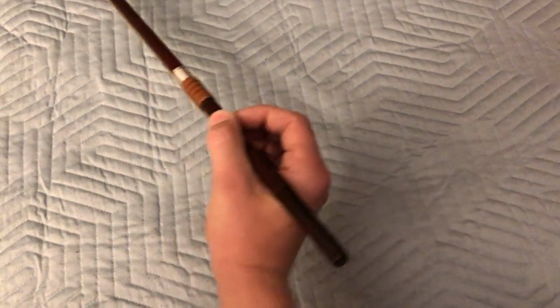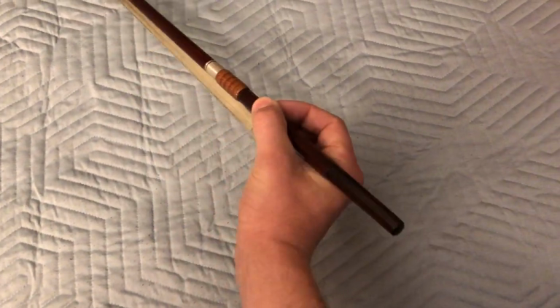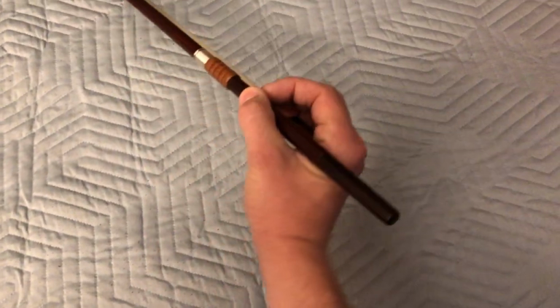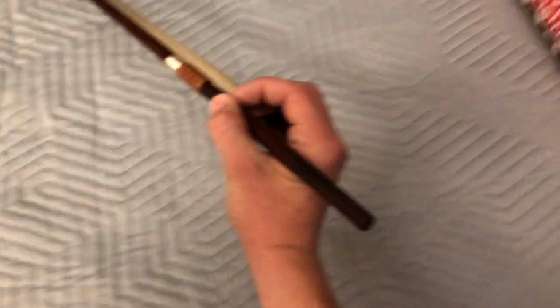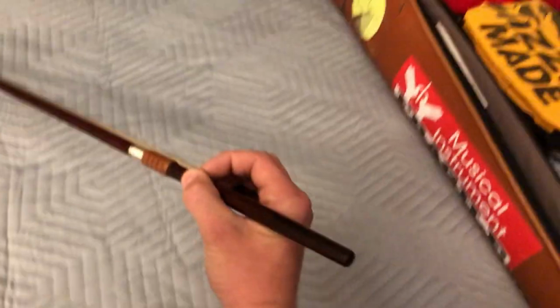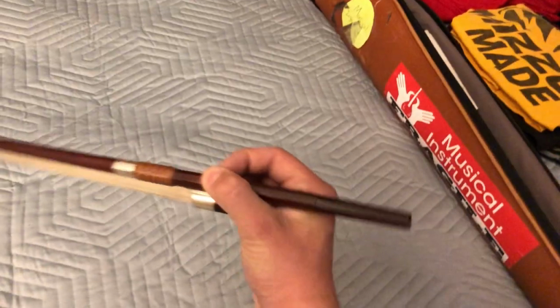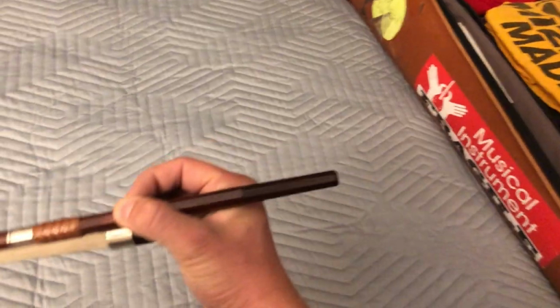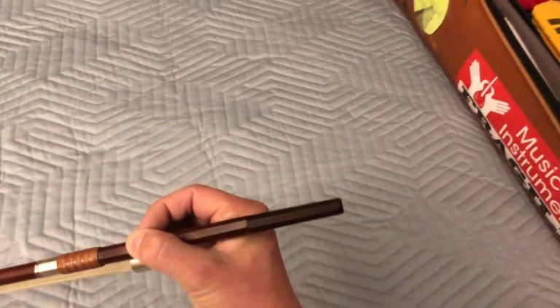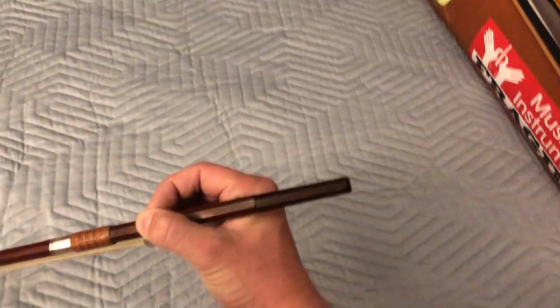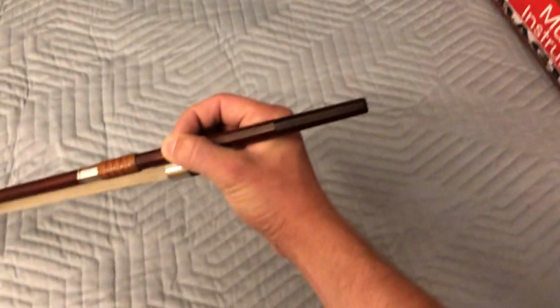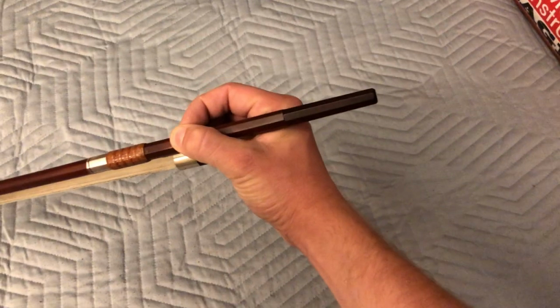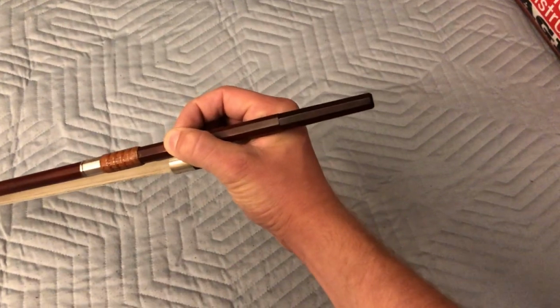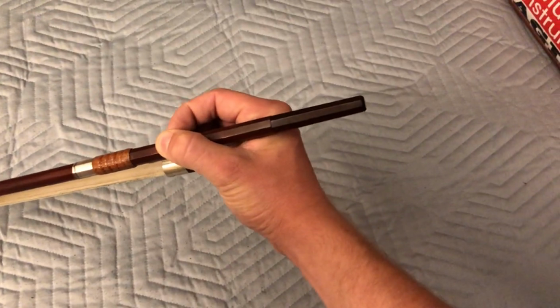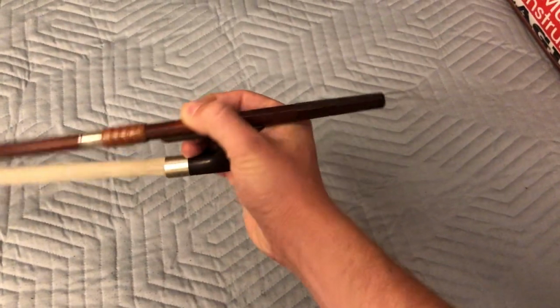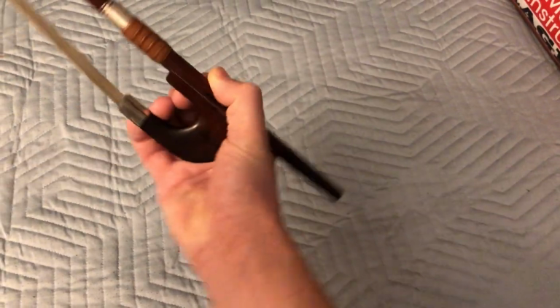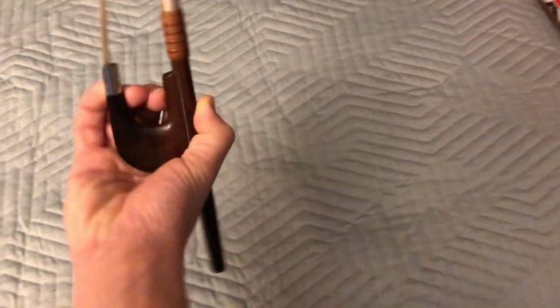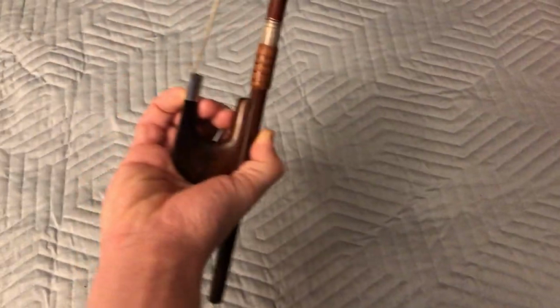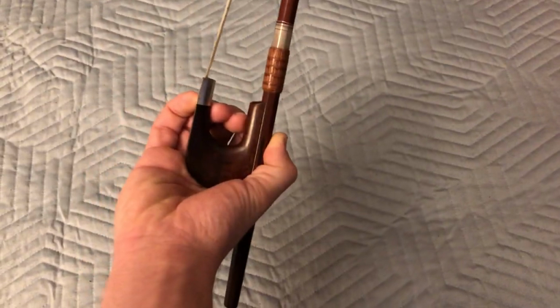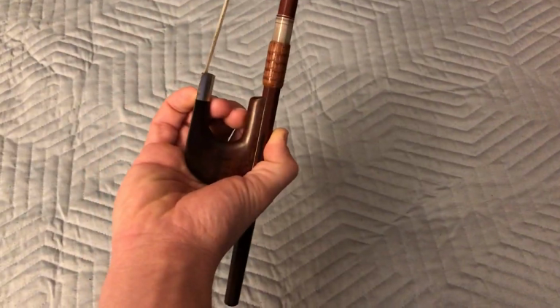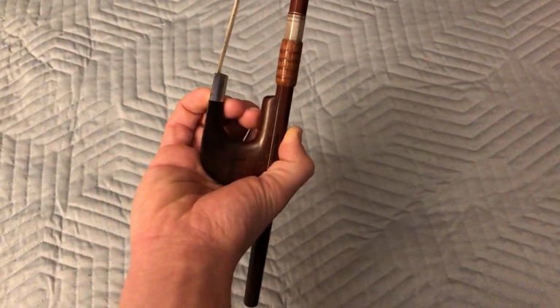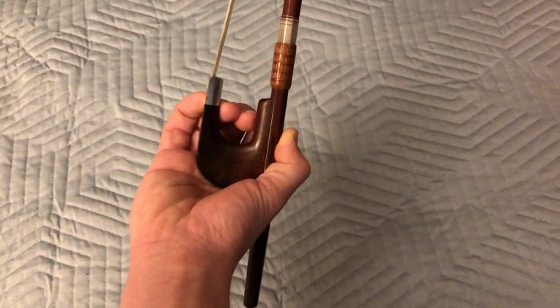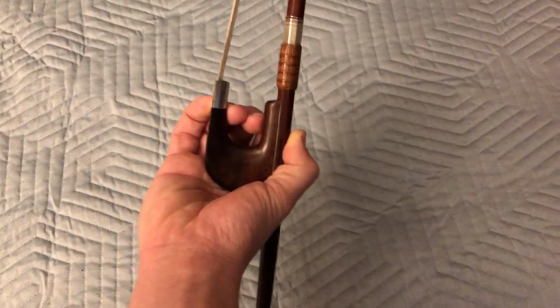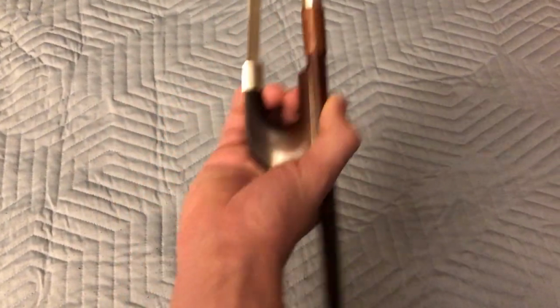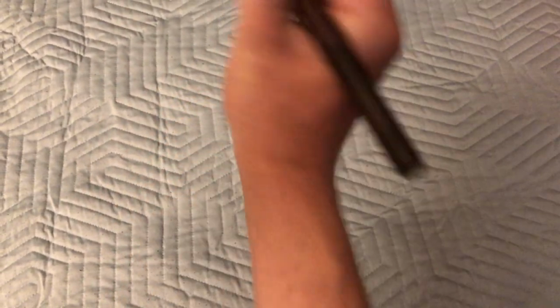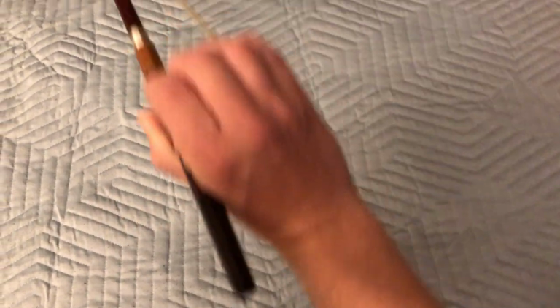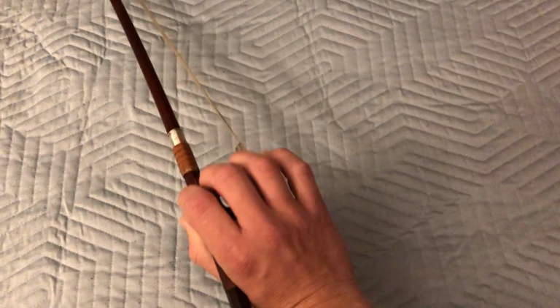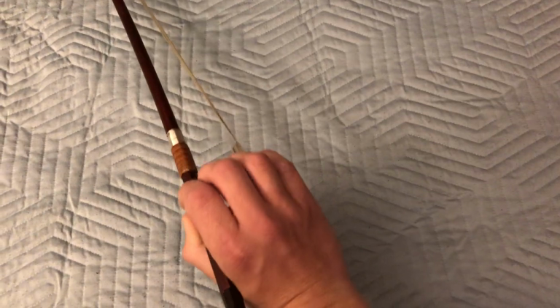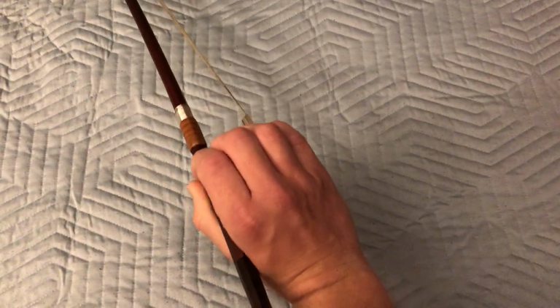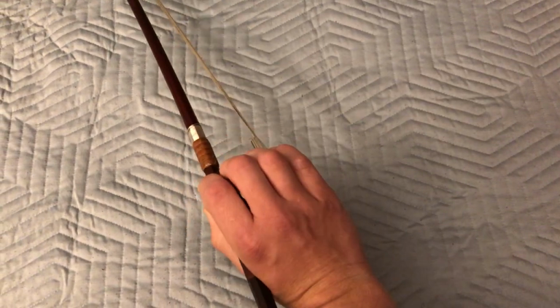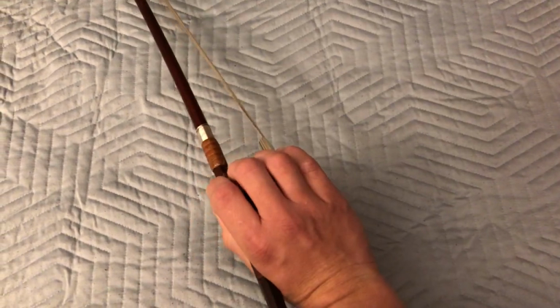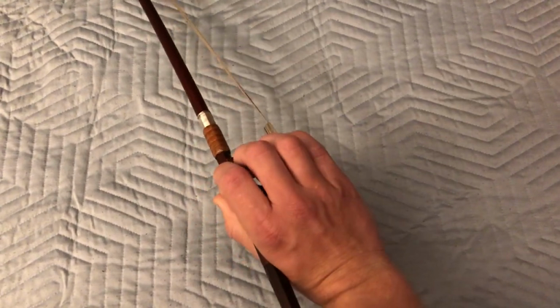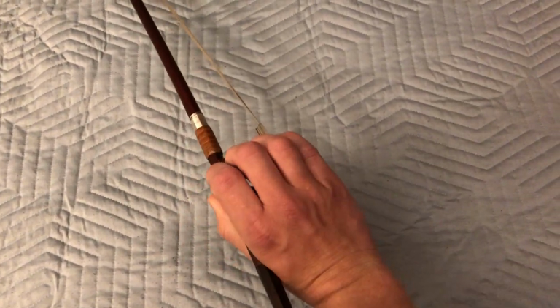From the top it's going to look like this, and from the bottom it's going to look like this — across there, like this.